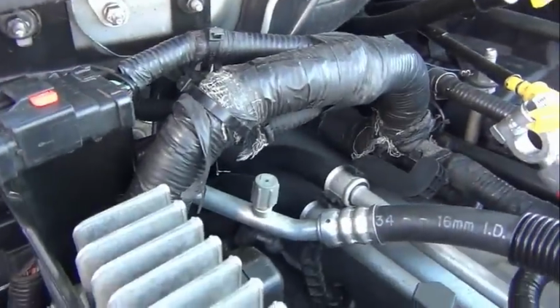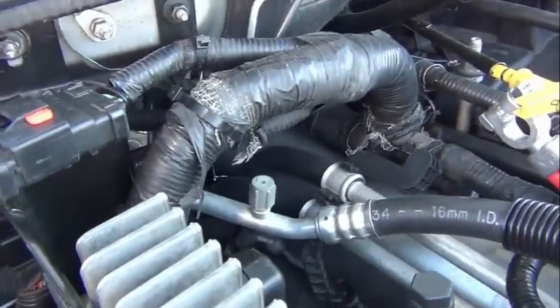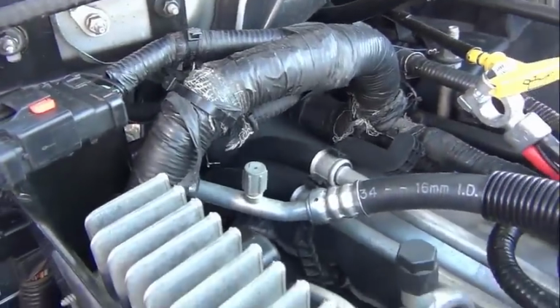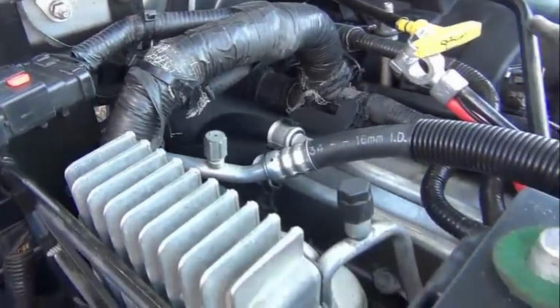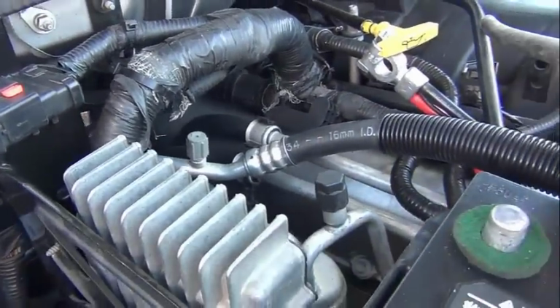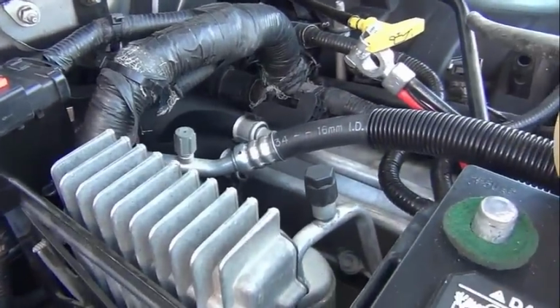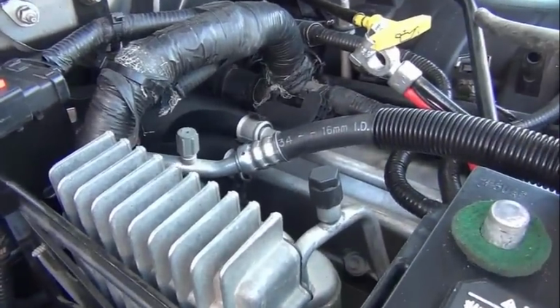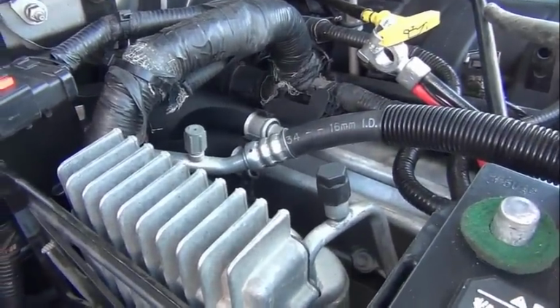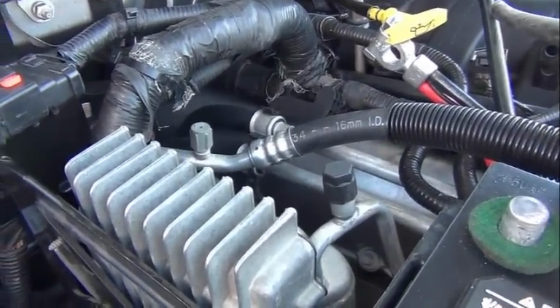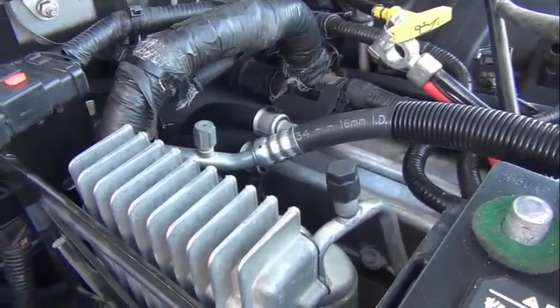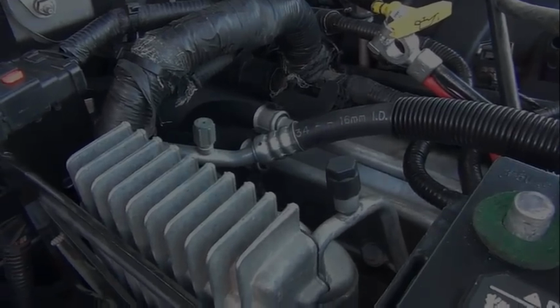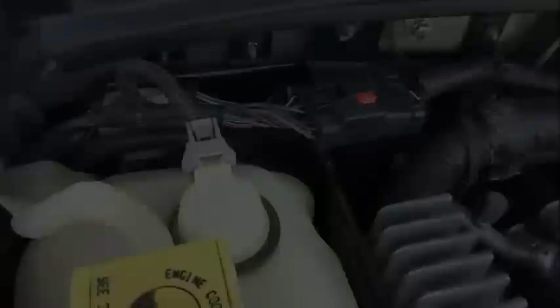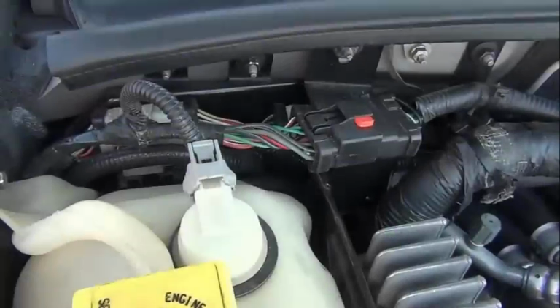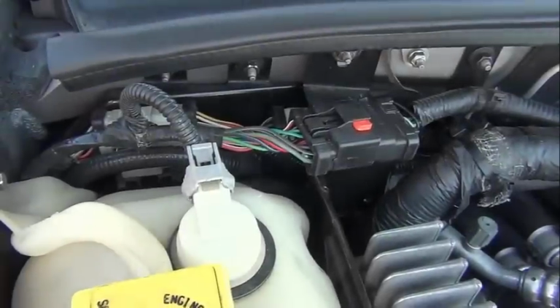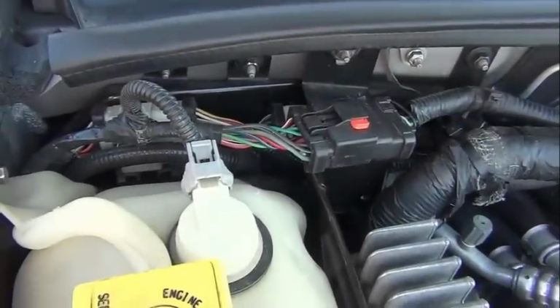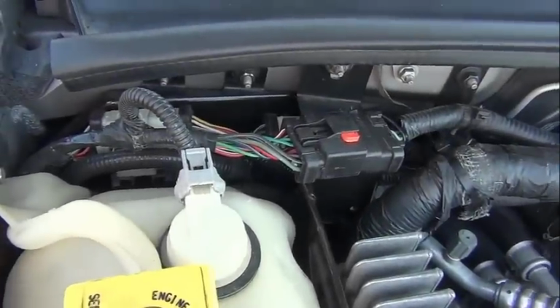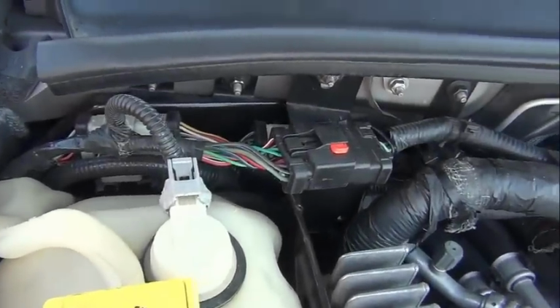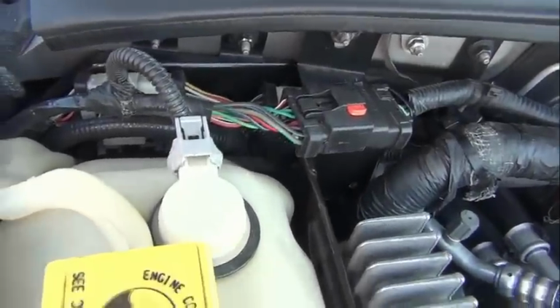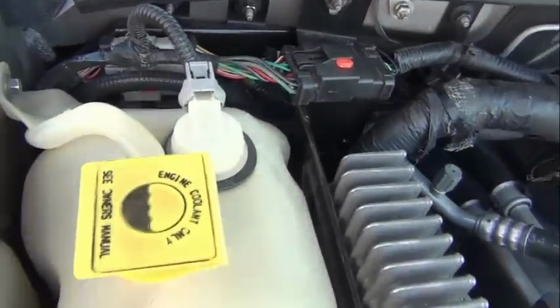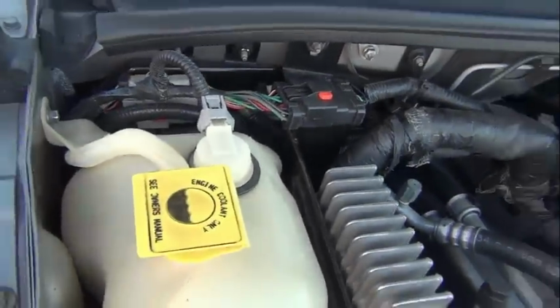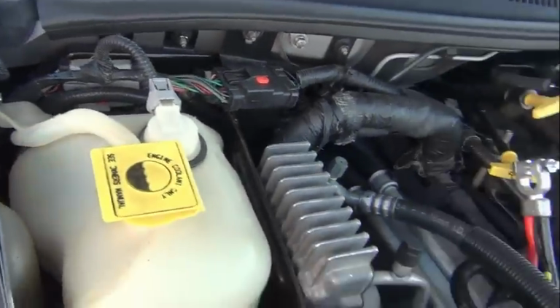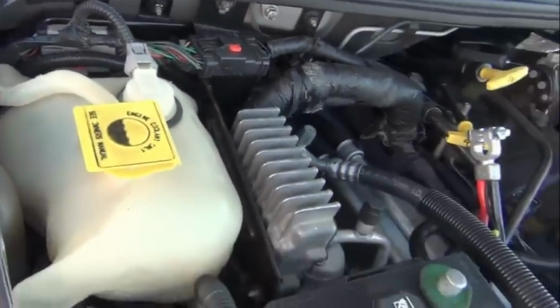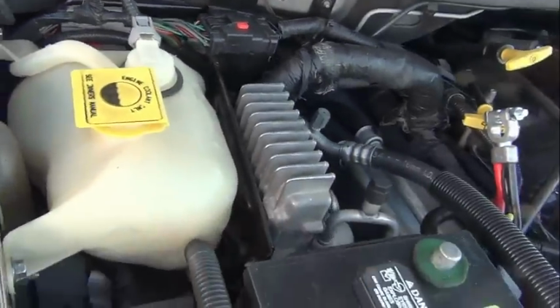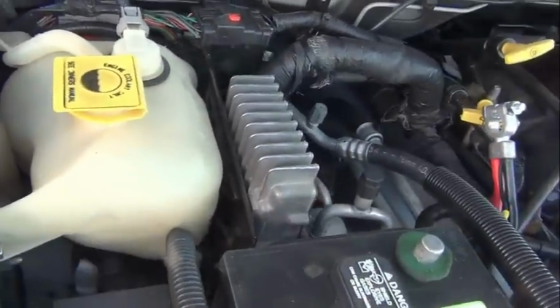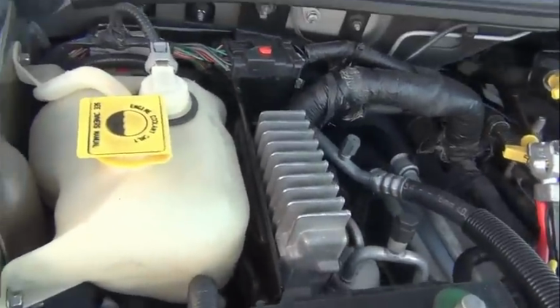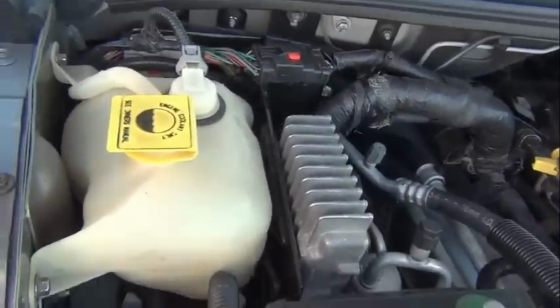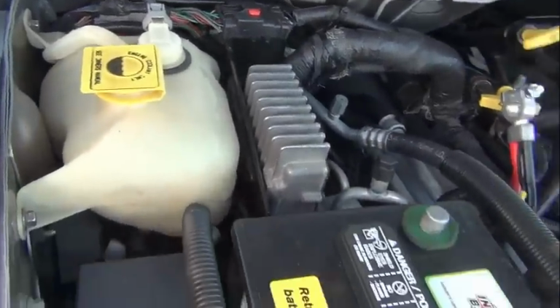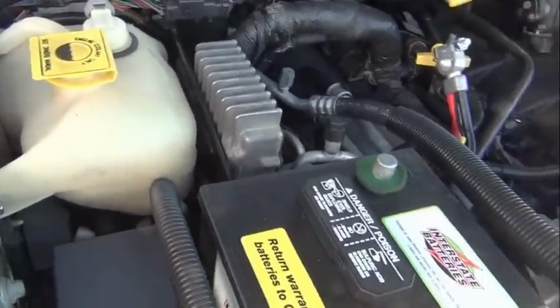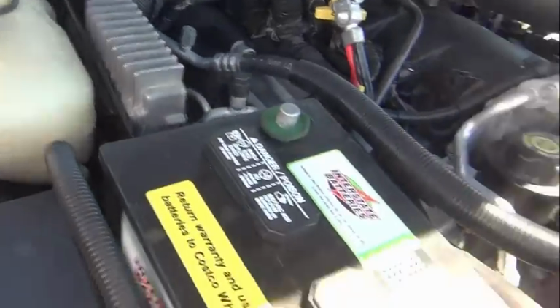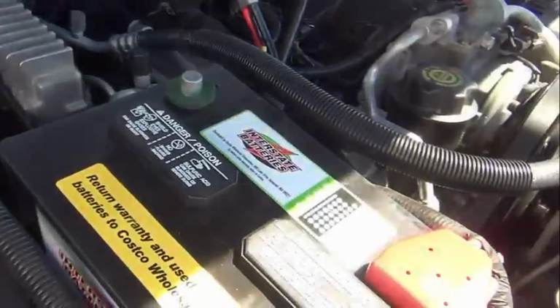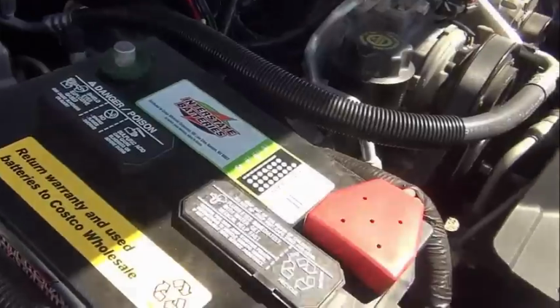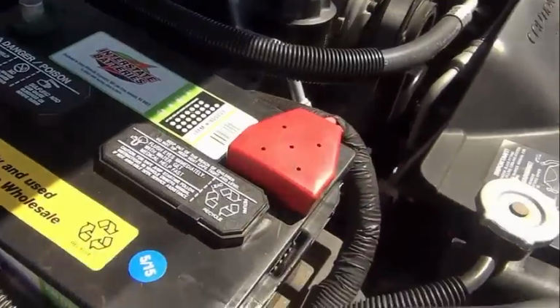I'll put the washing fluid in here and hook the battery up. Now we're all back together — everything's hooked up except the battery.